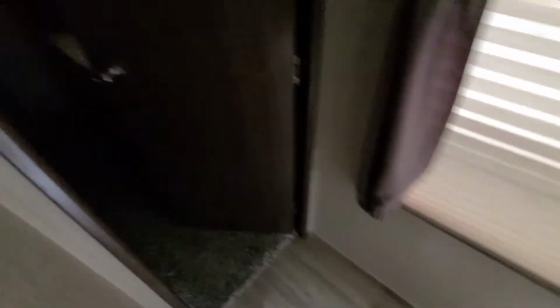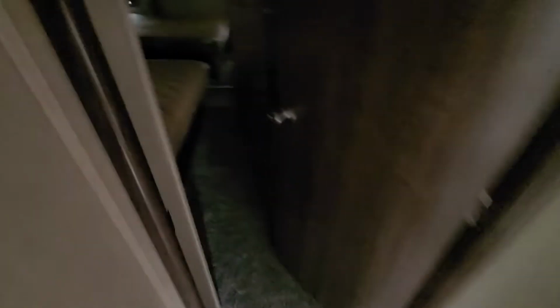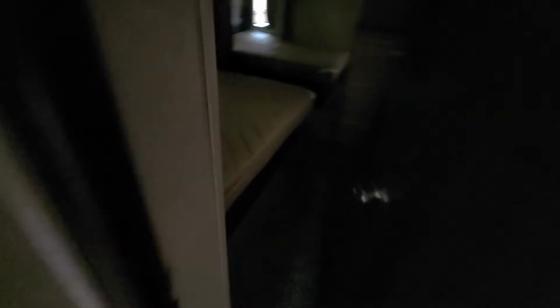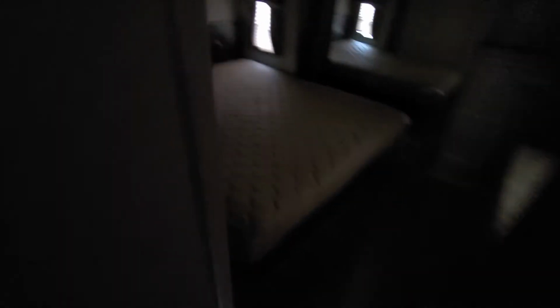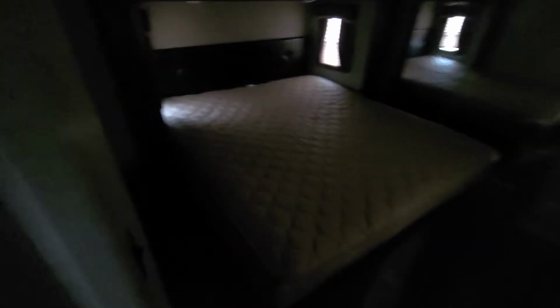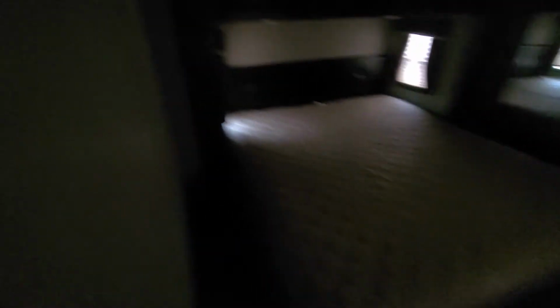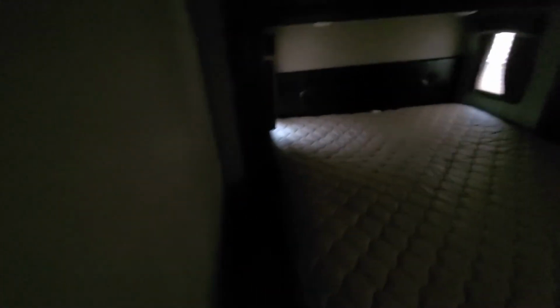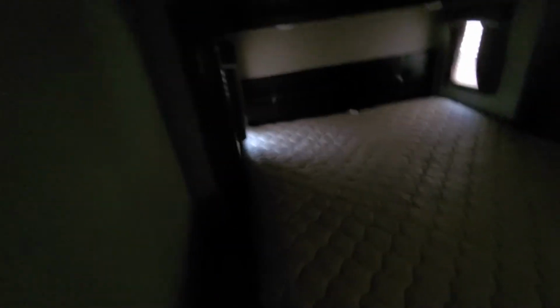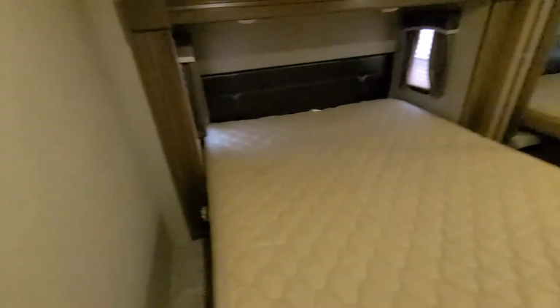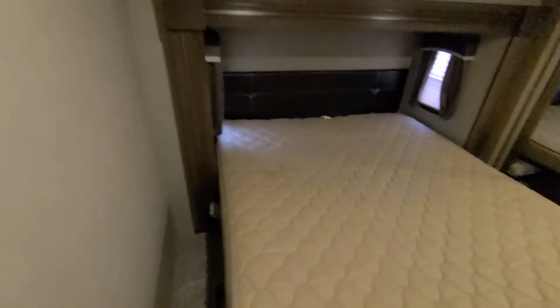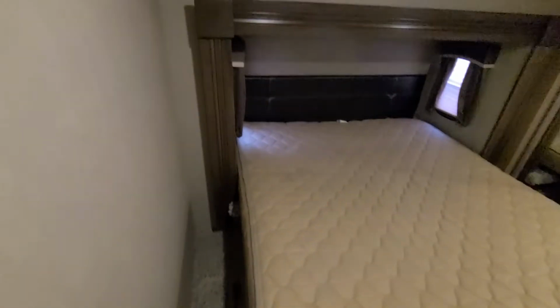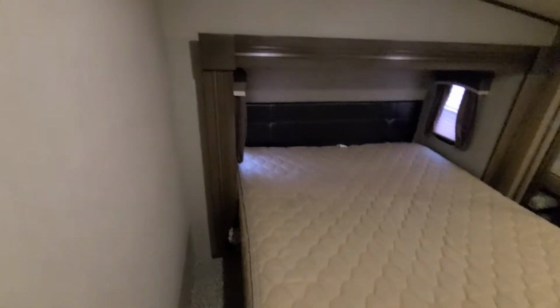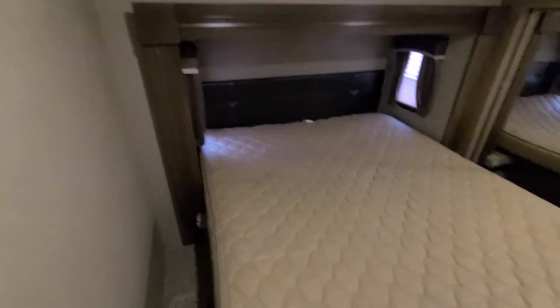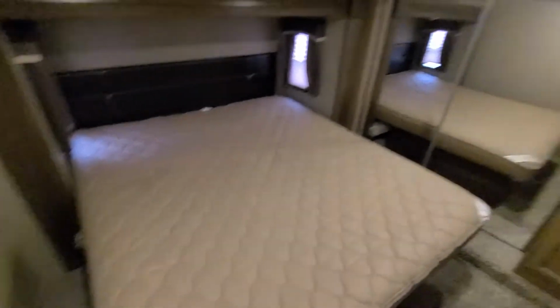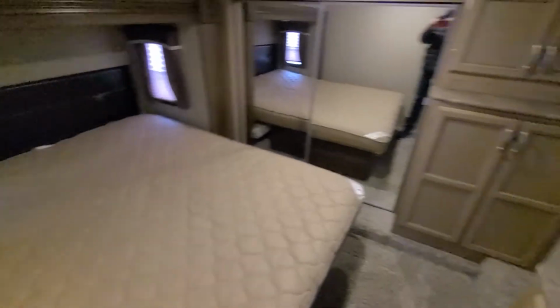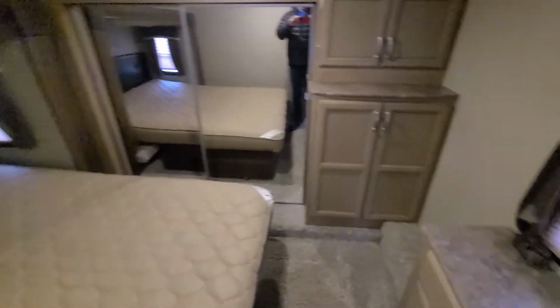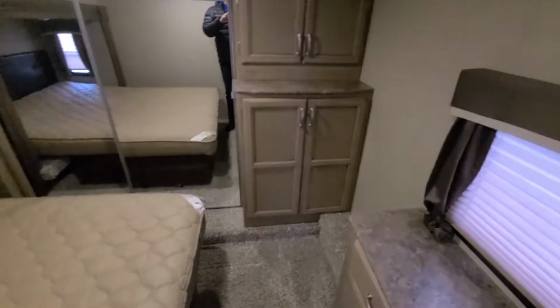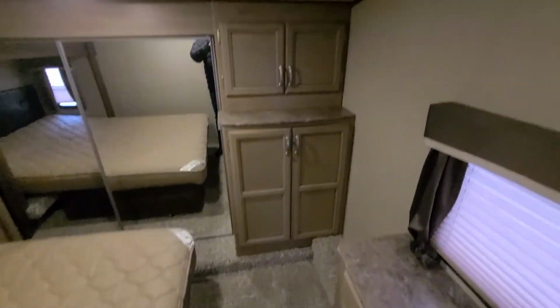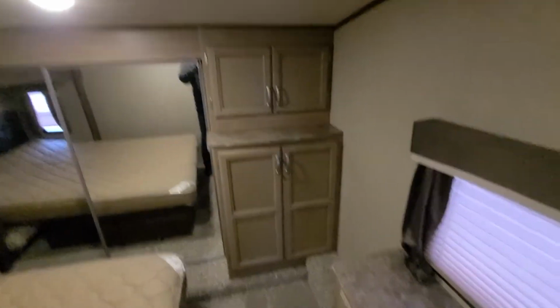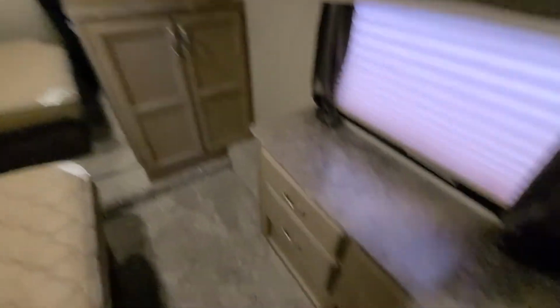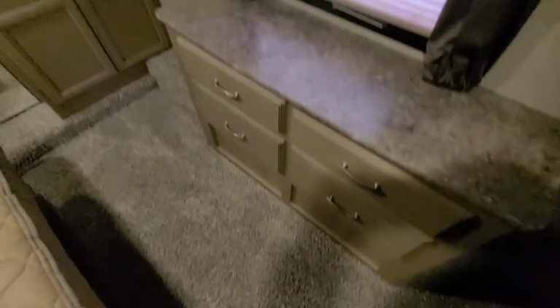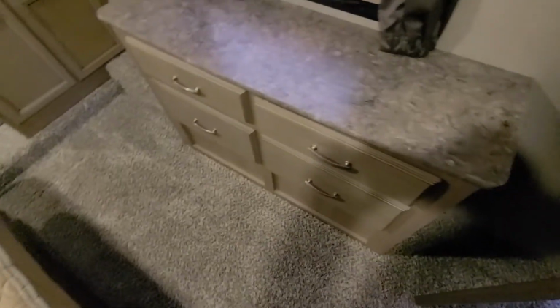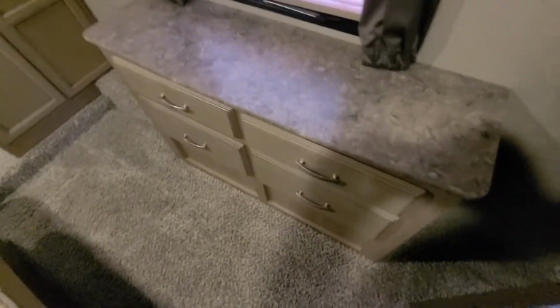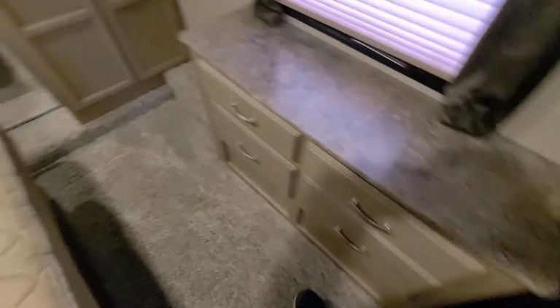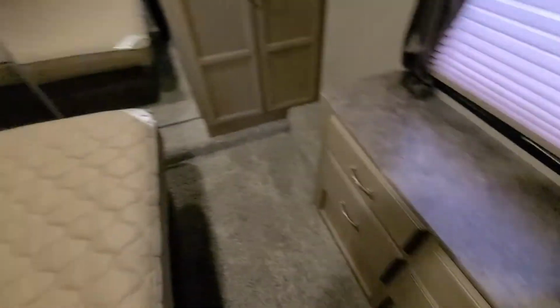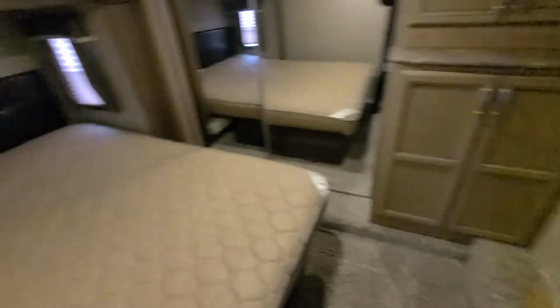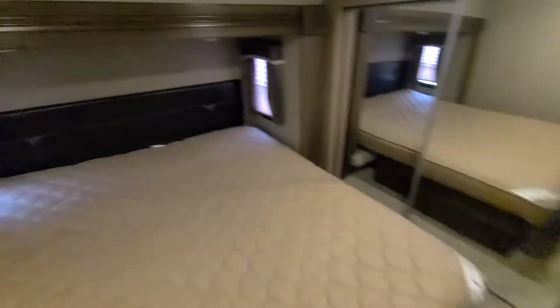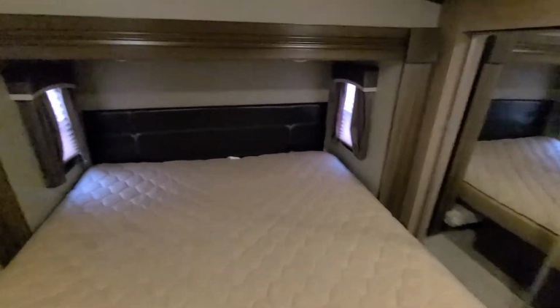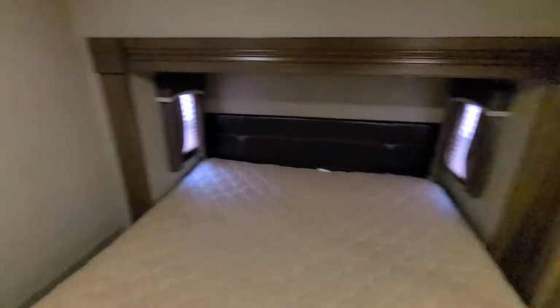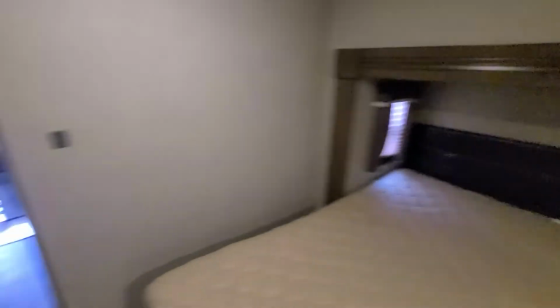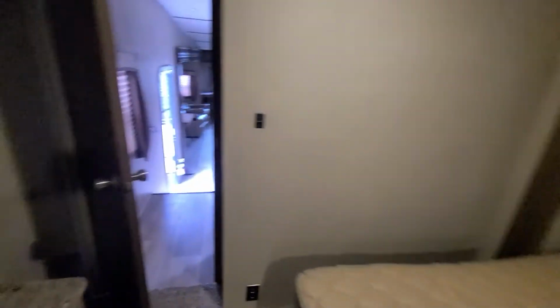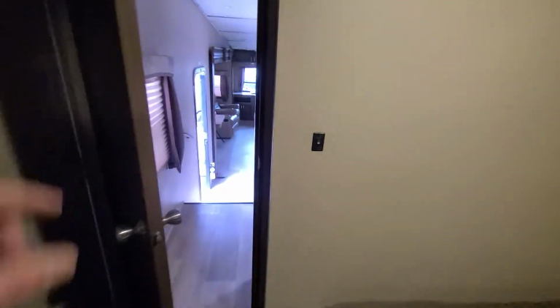It's going to be a little dark here, just hang on. King bed, front closet, cupboards, four drawers — one for Chris, three for you, because that's how it works, right?